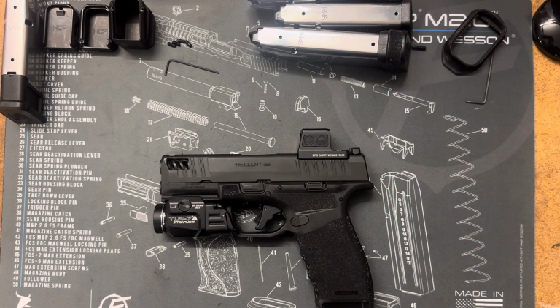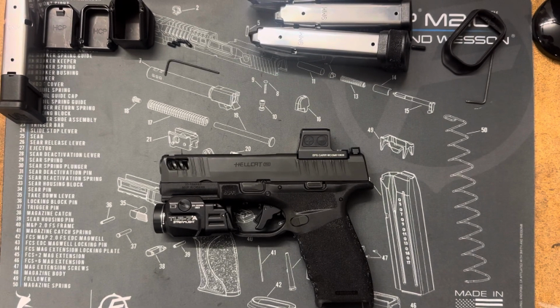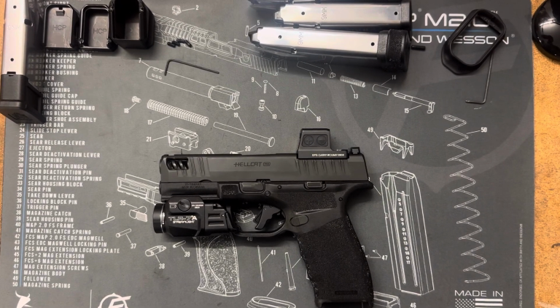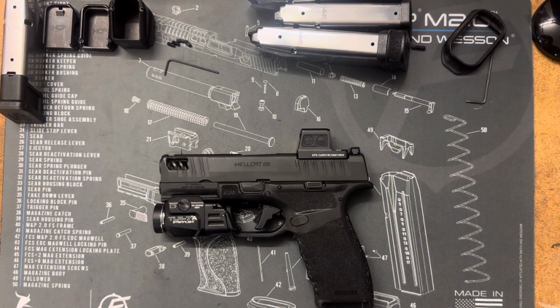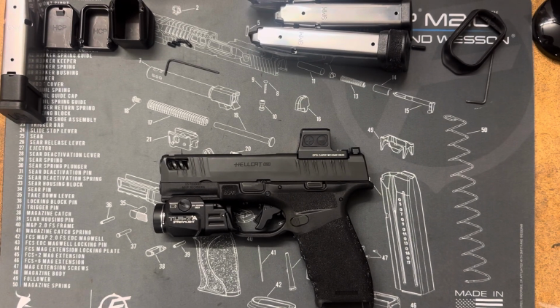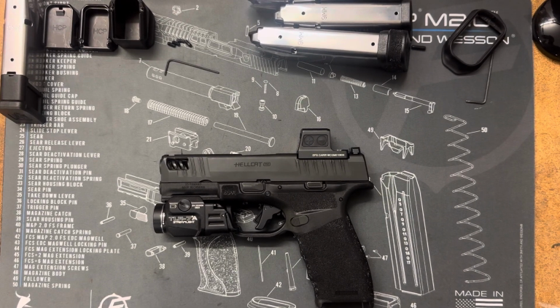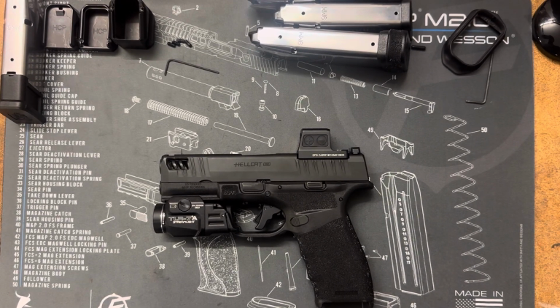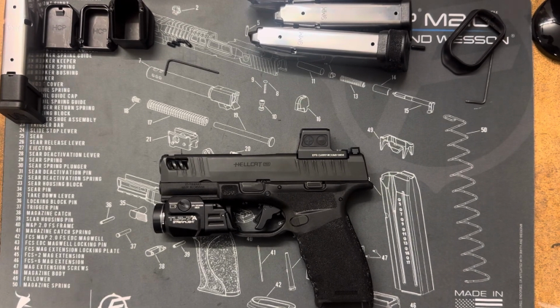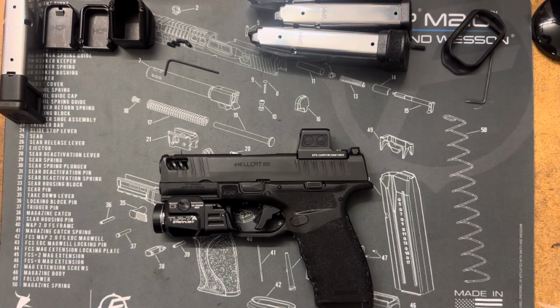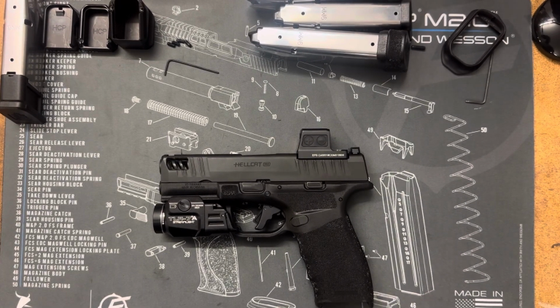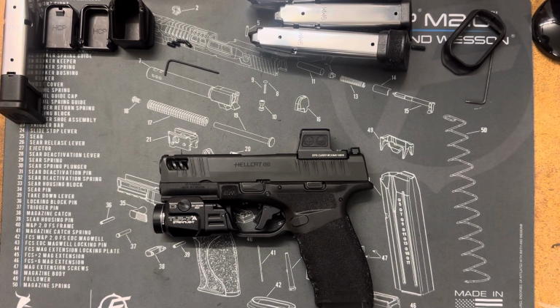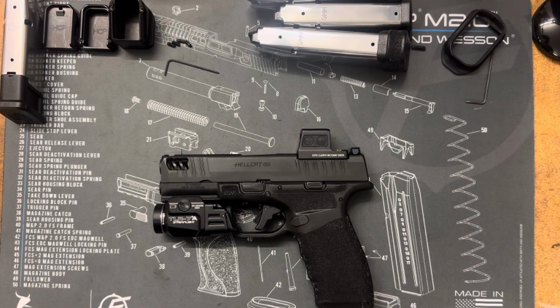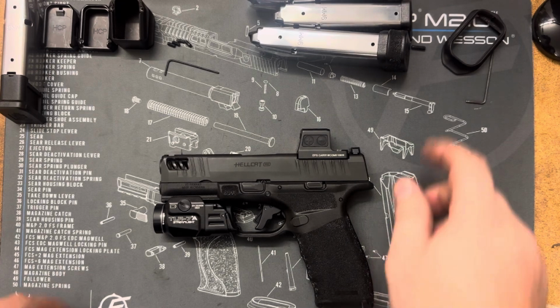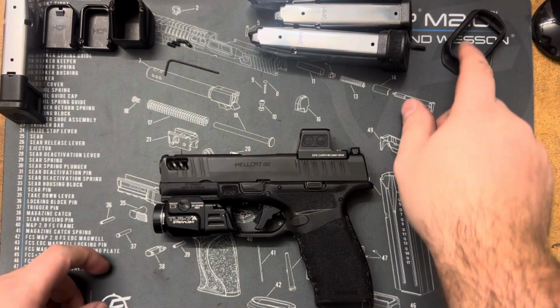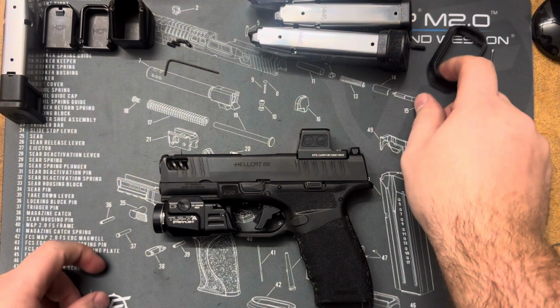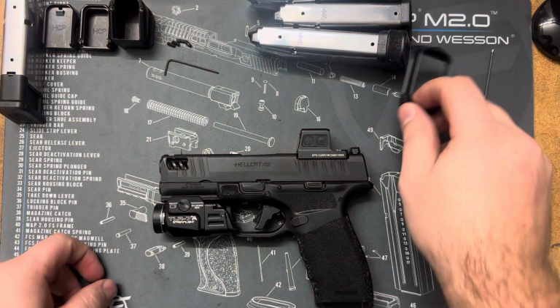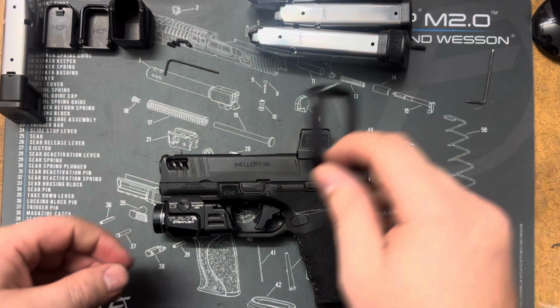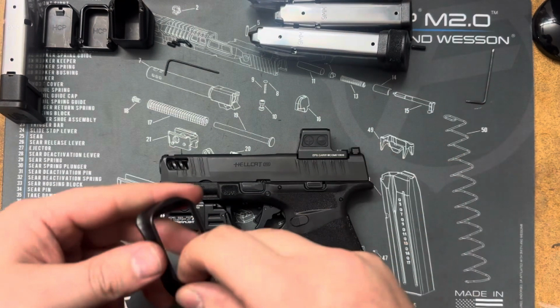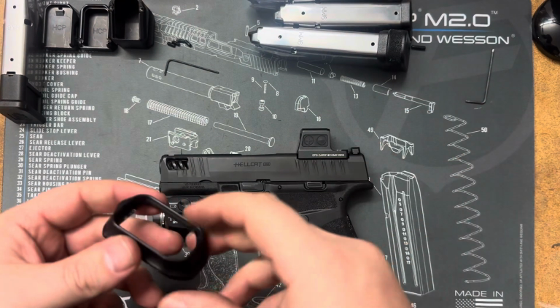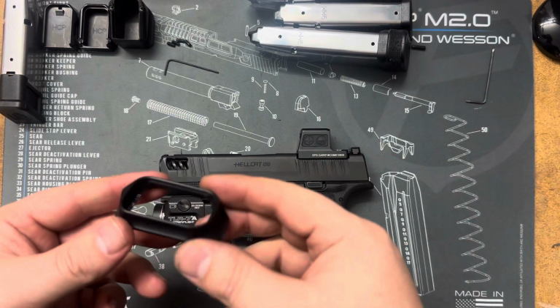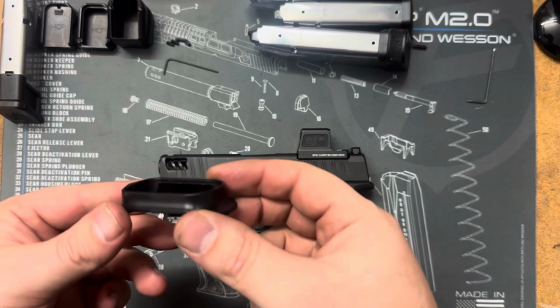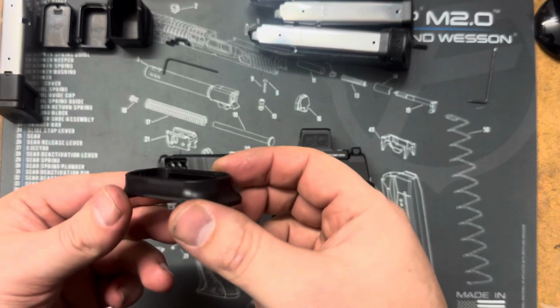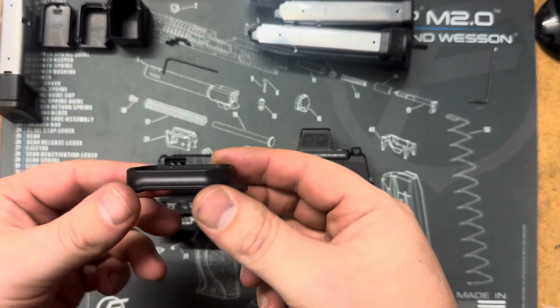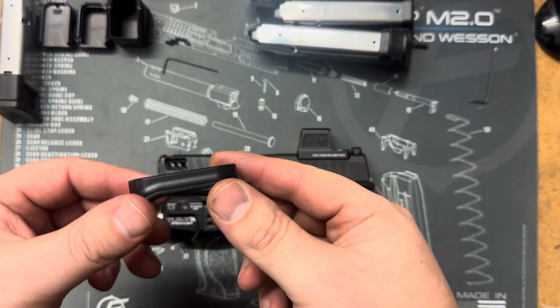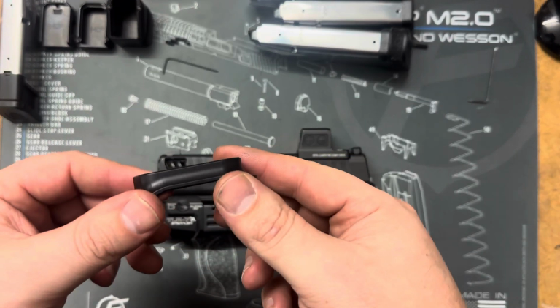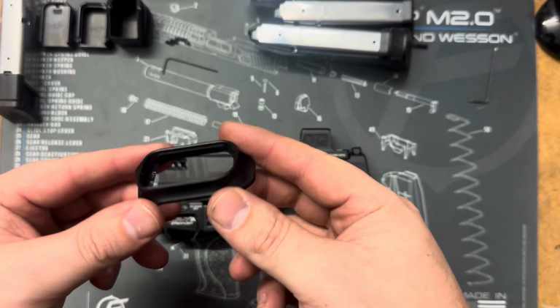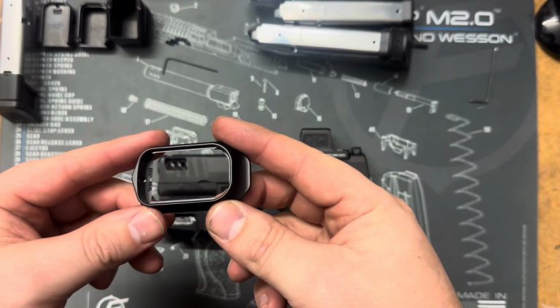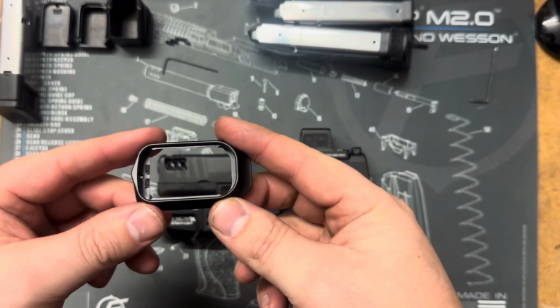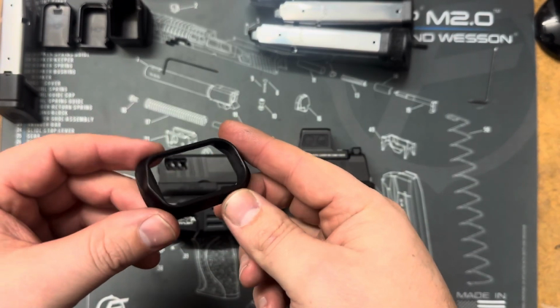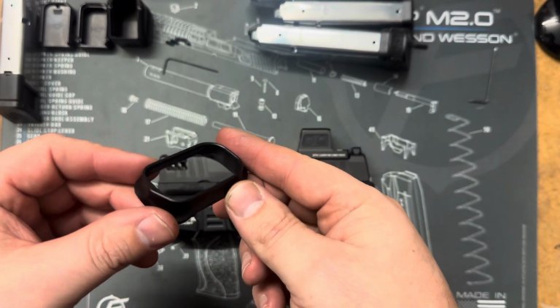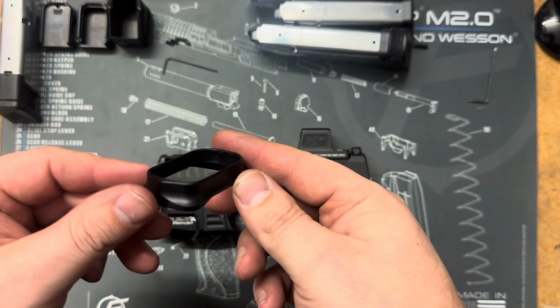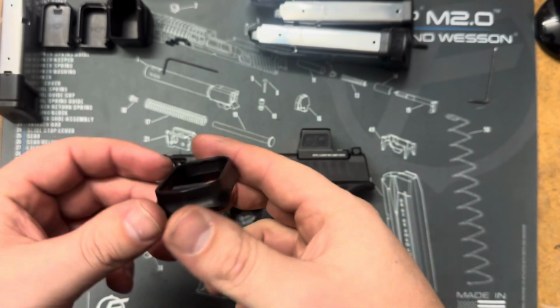This is the install video for the Hellcat Pro magwell and extensions. This is our magwell for the Hellcat Pro.